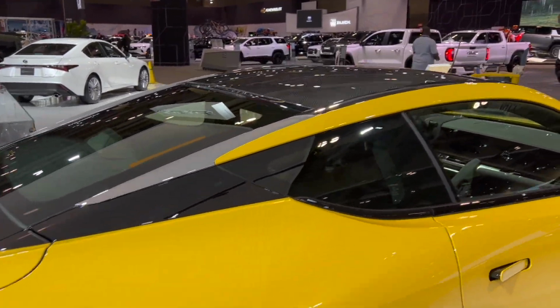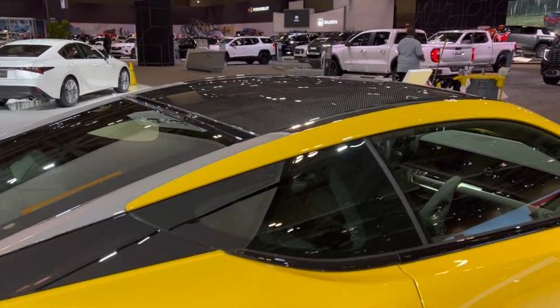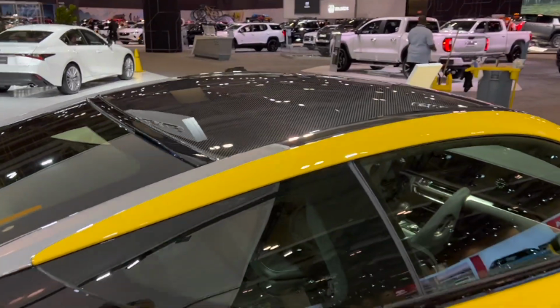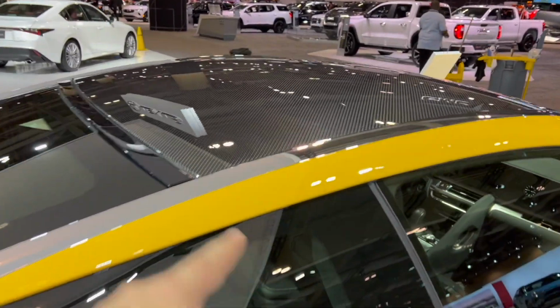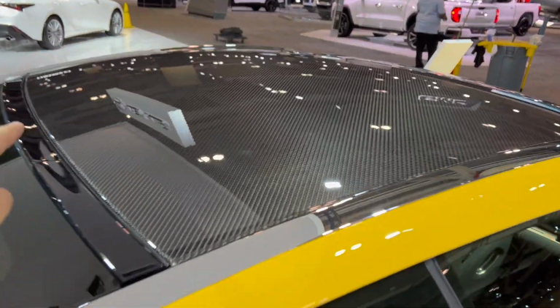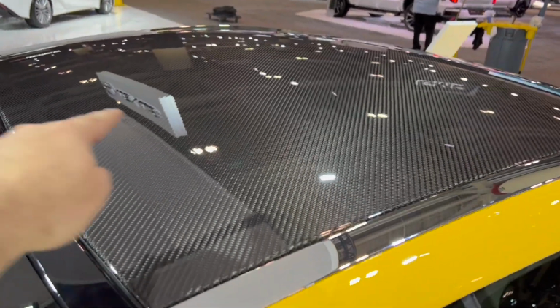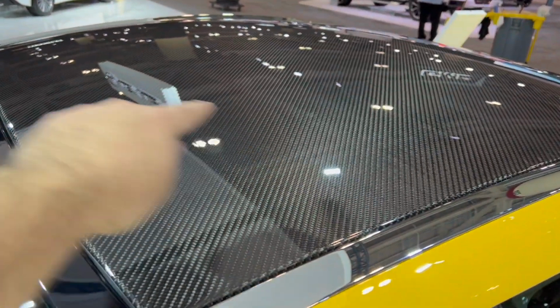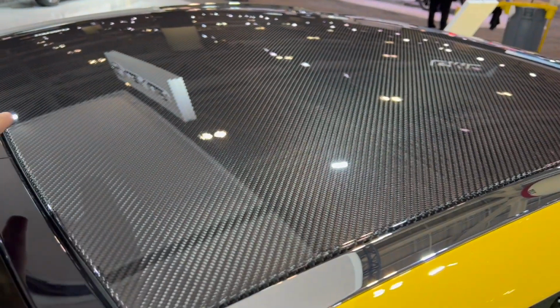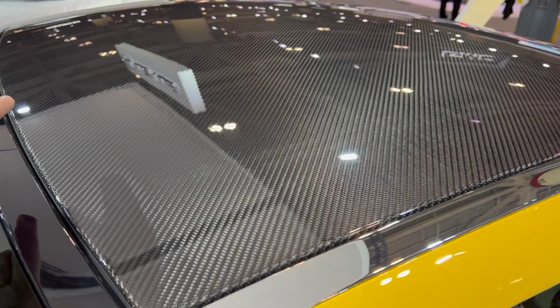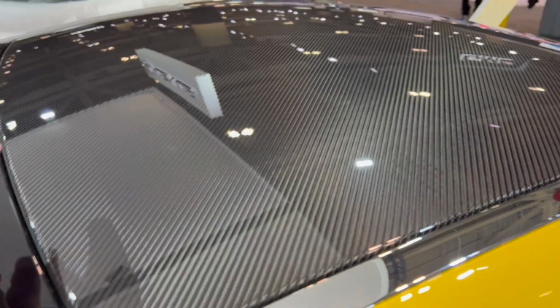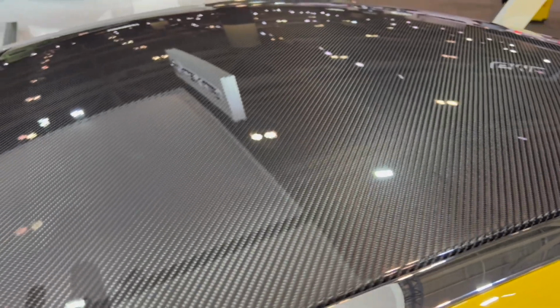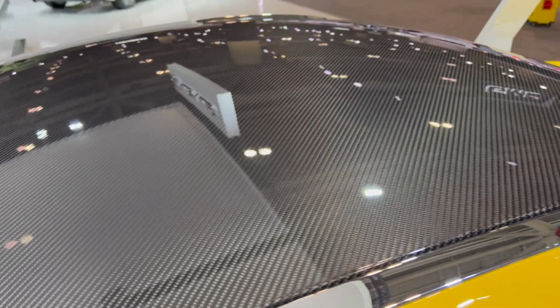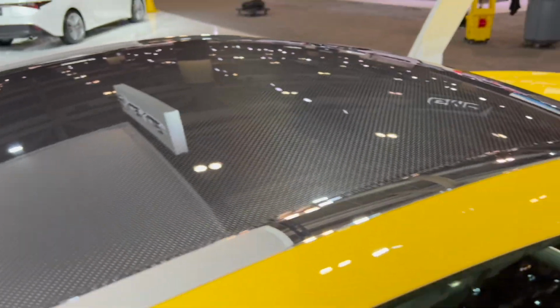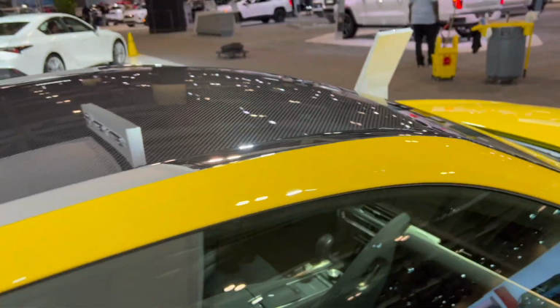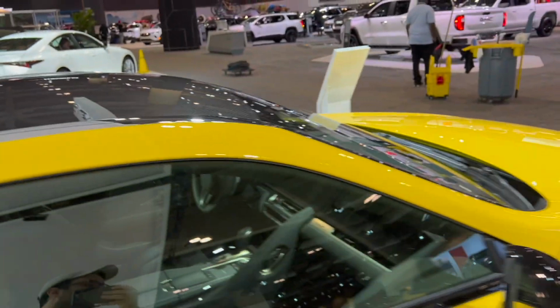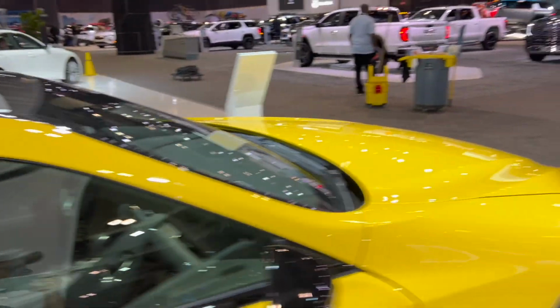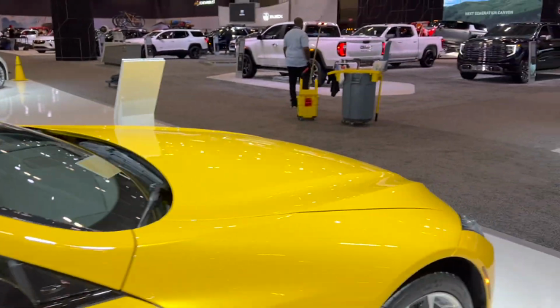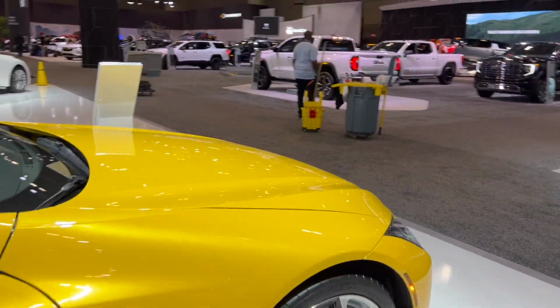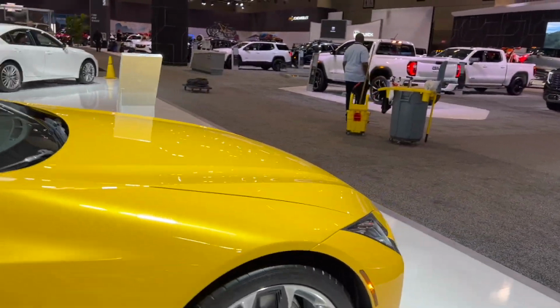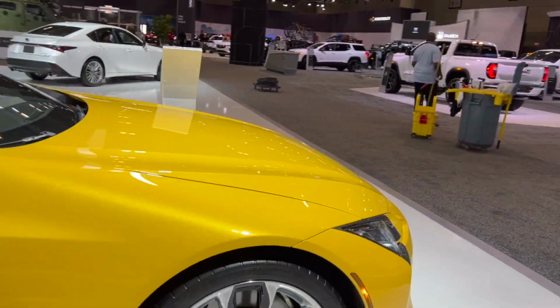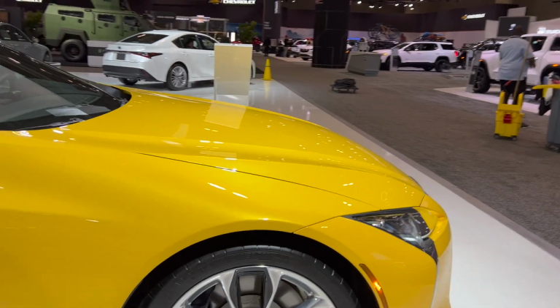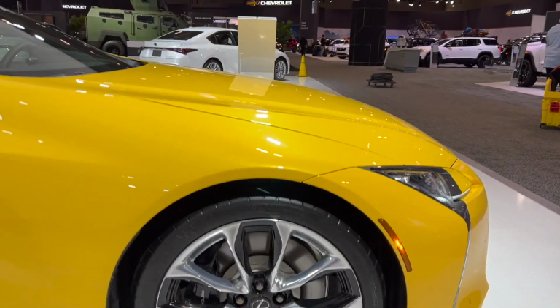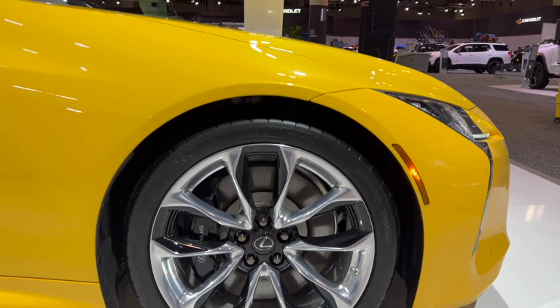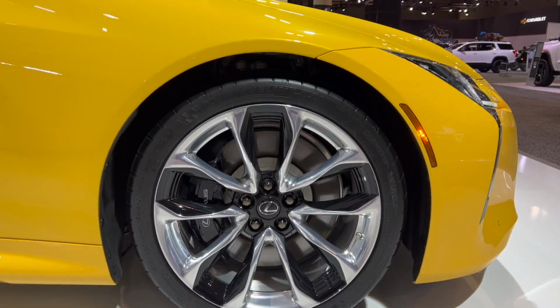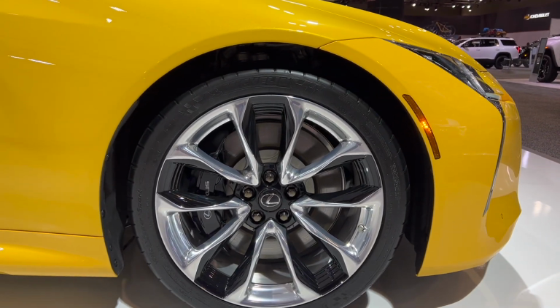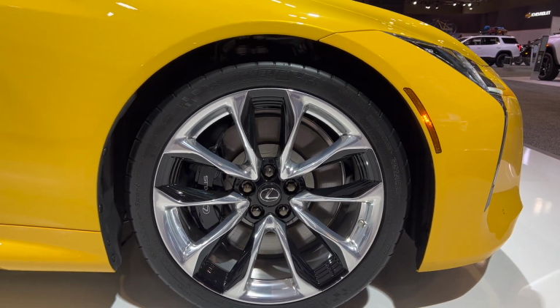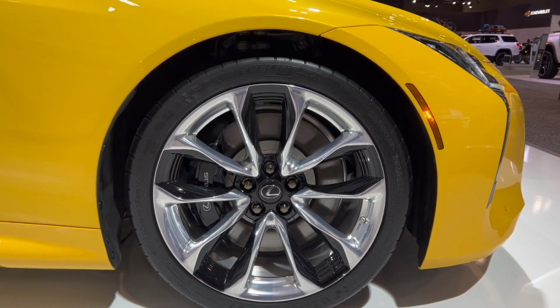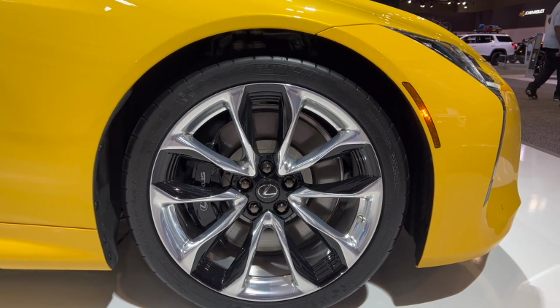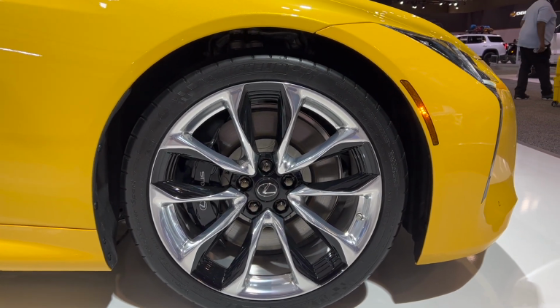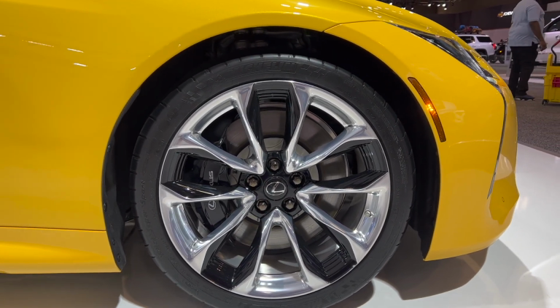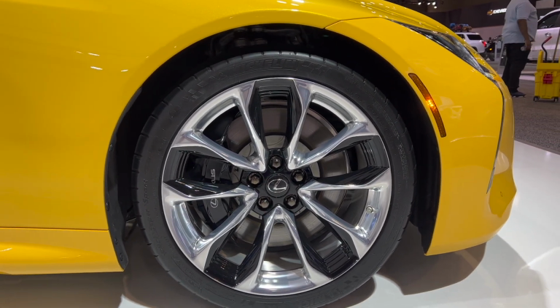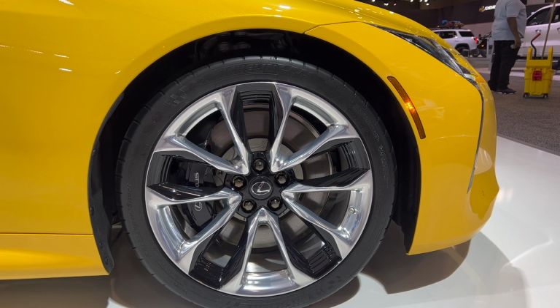Full carbon roof on the top. Your 21-inch rims with the massive Lexus brake calipers.